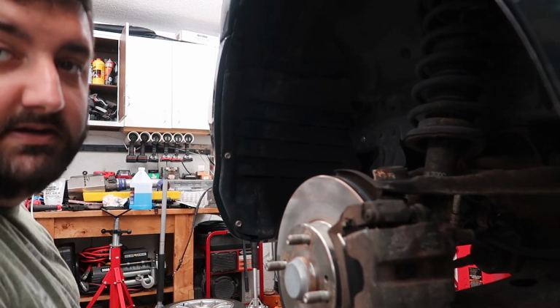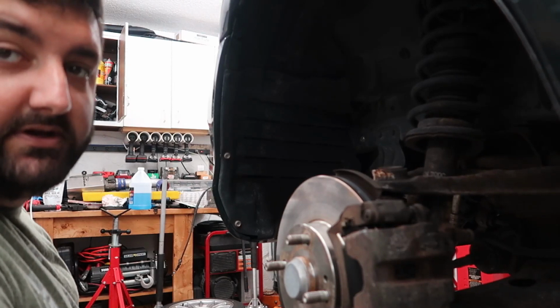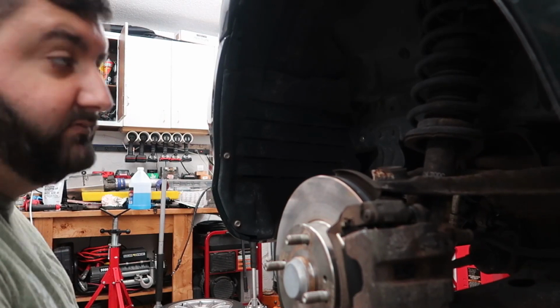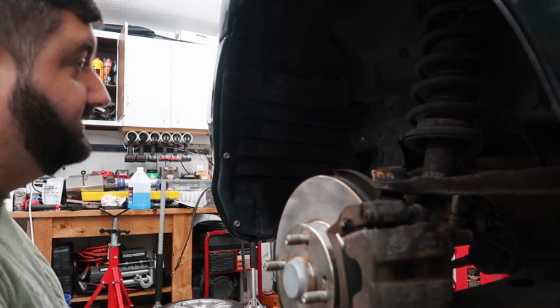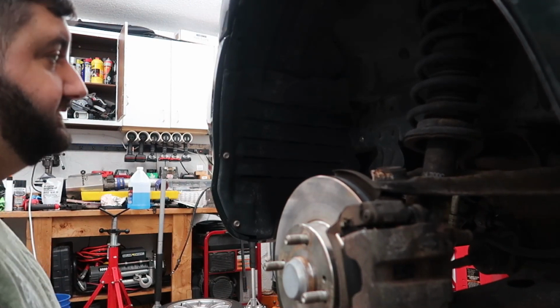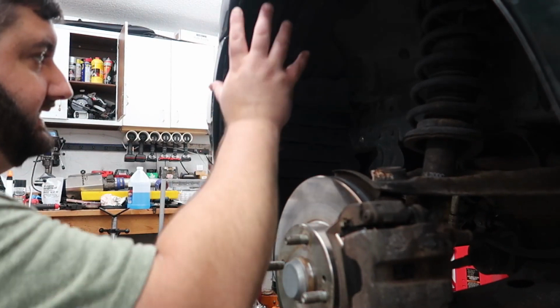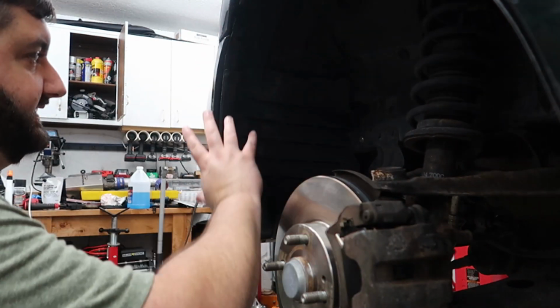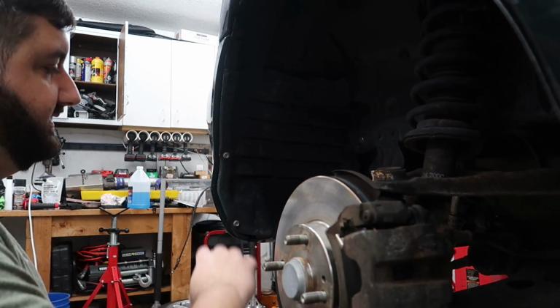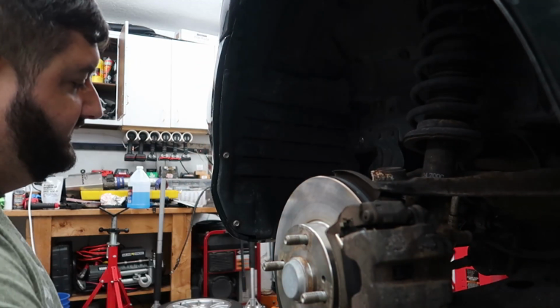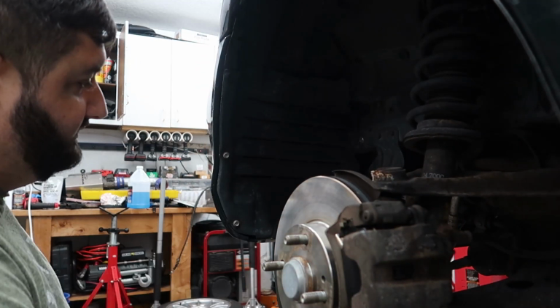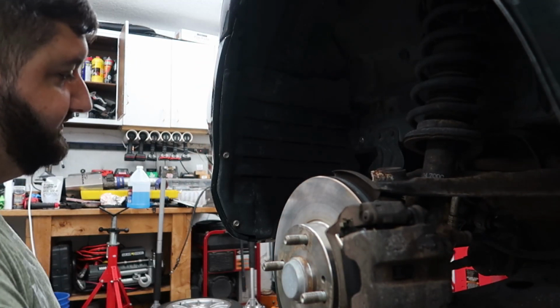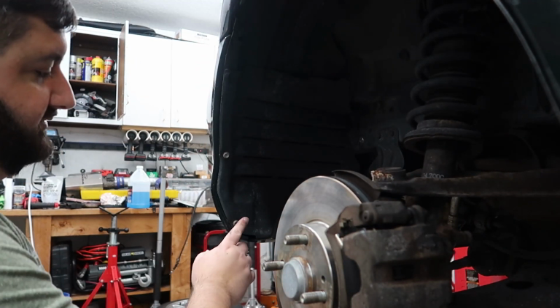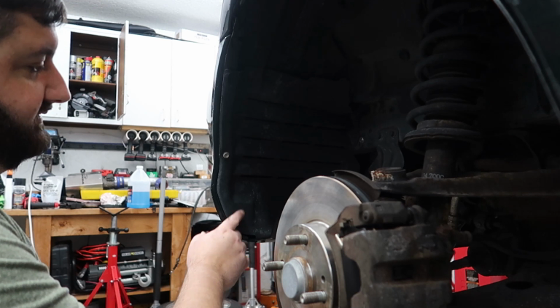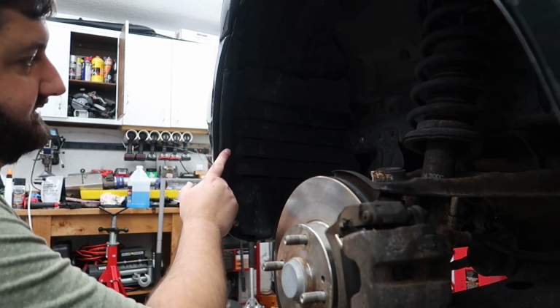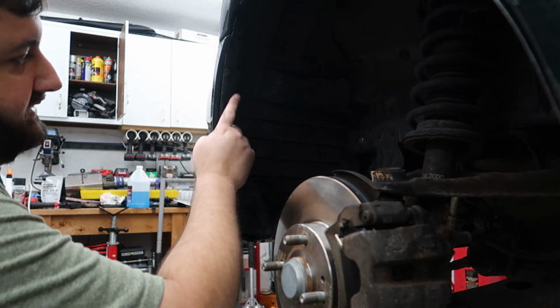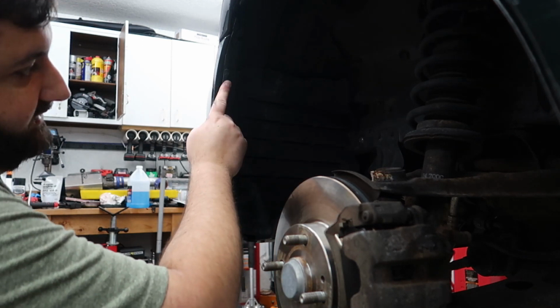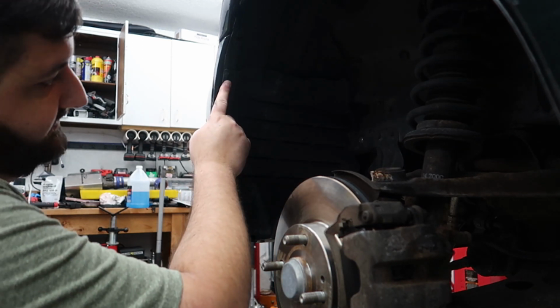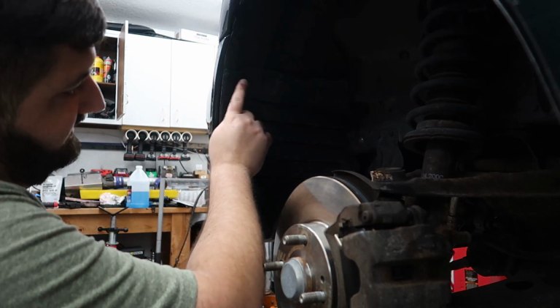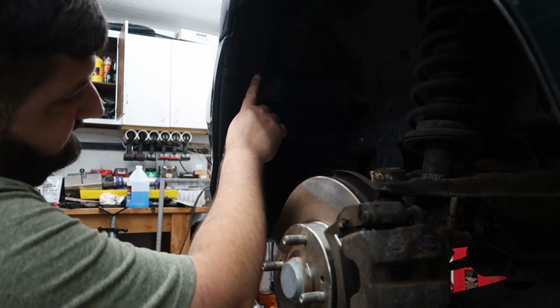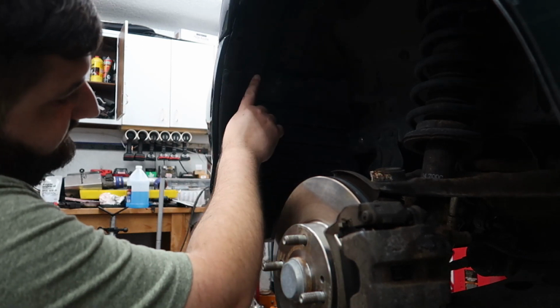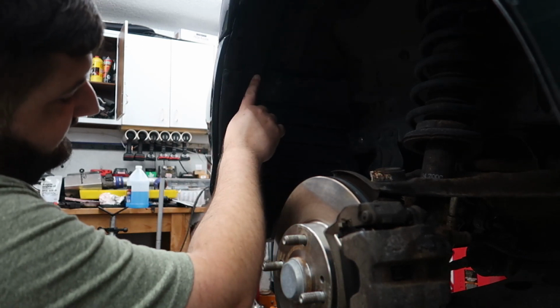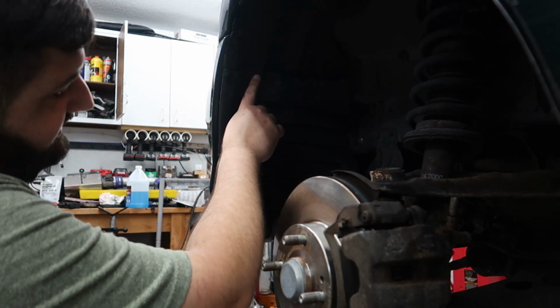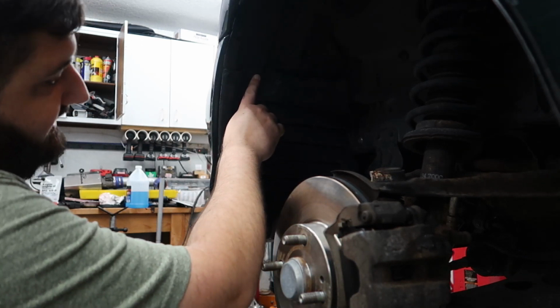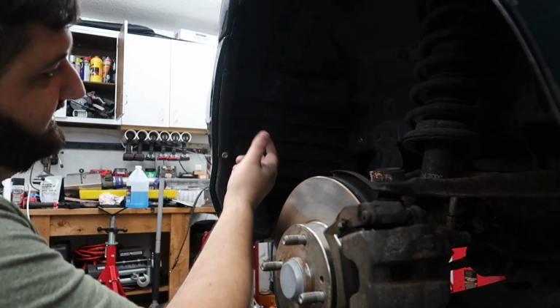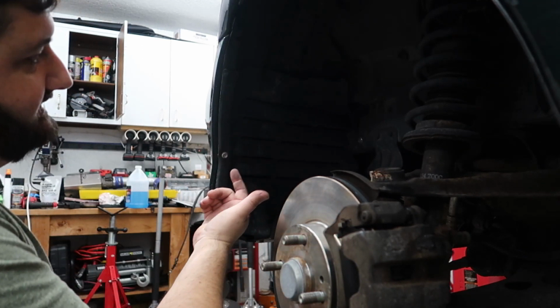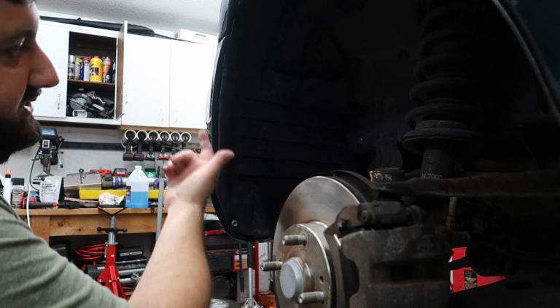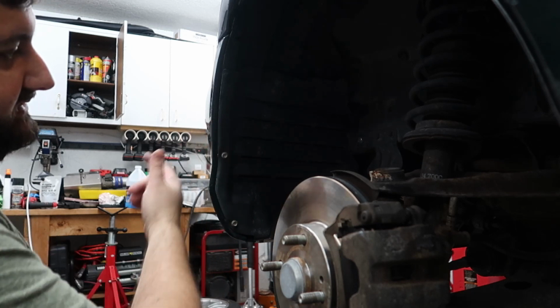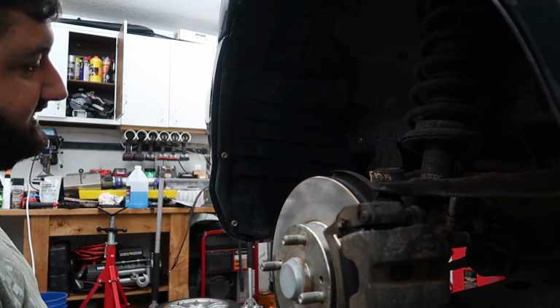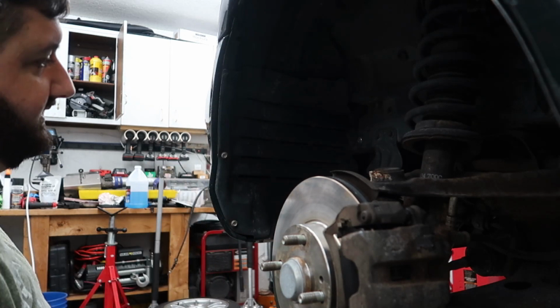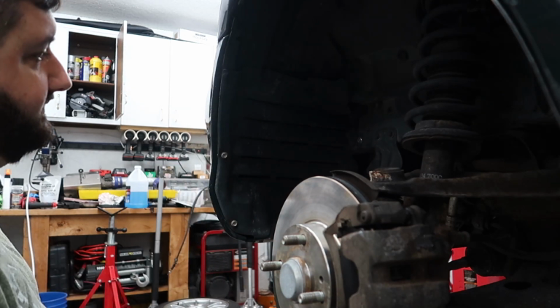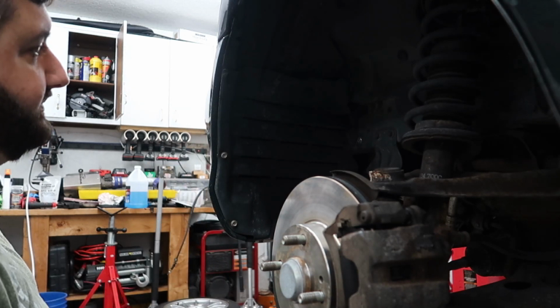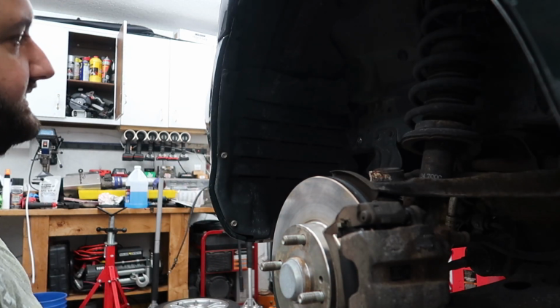Now we're going to move on to the inner fender area. We're going to have to remove these three clips, and then there's another one right here. Then we can access the bolts that are inside of the bumper itself.